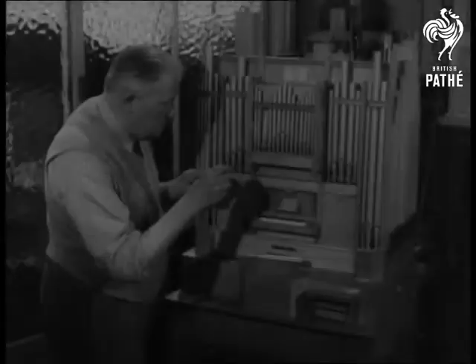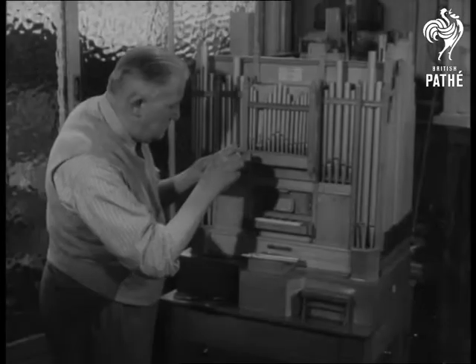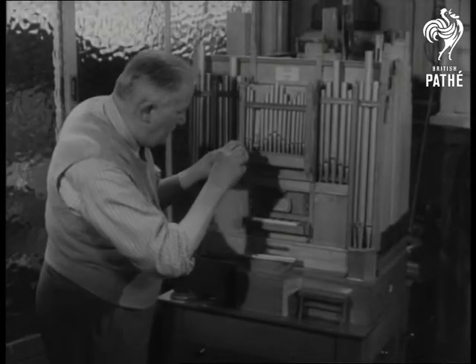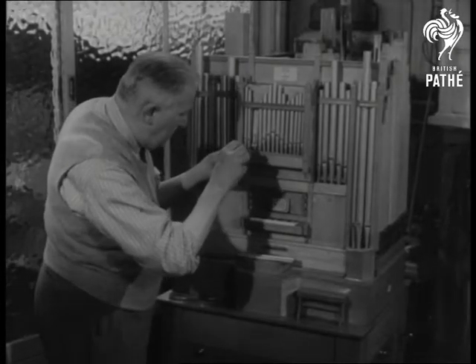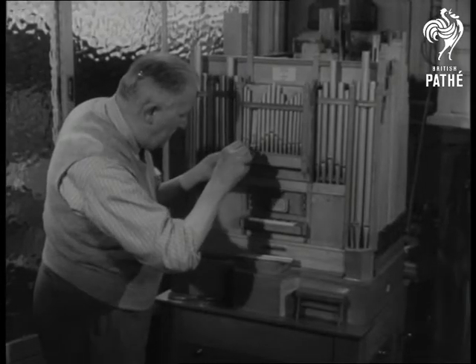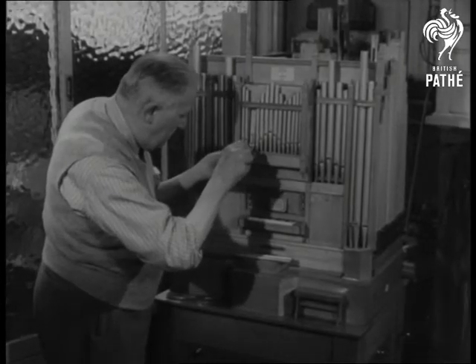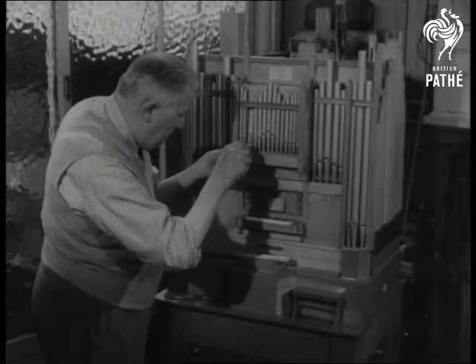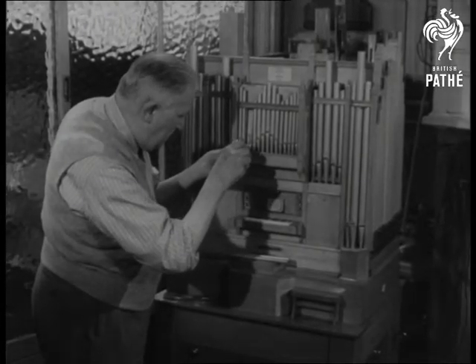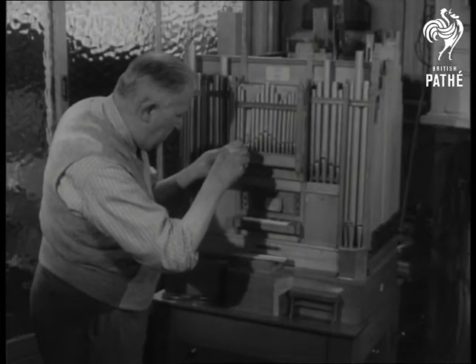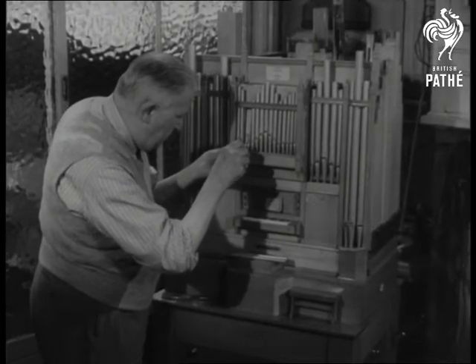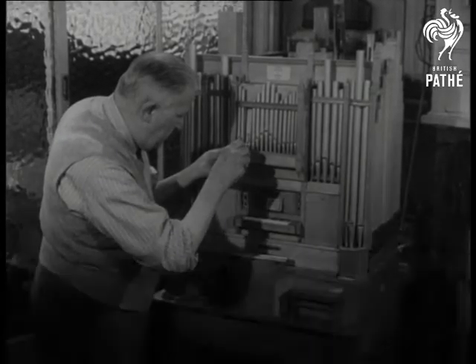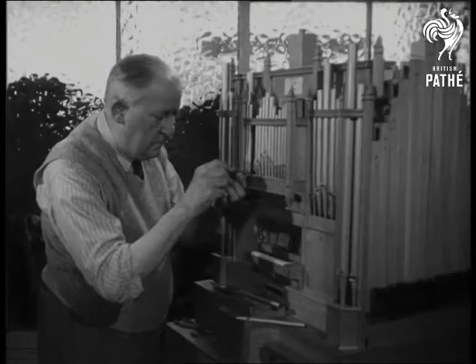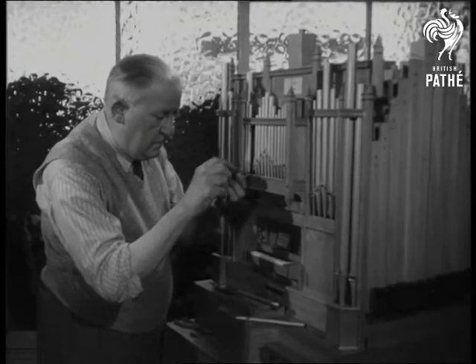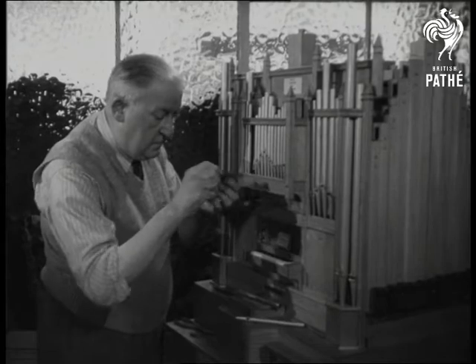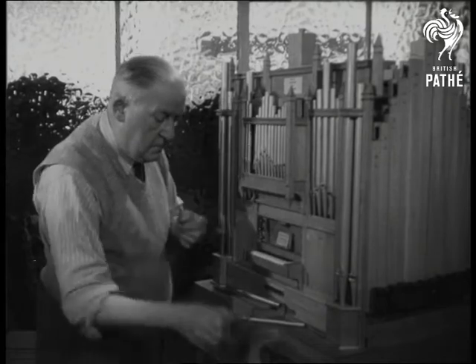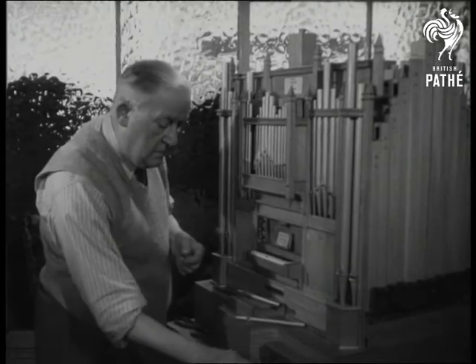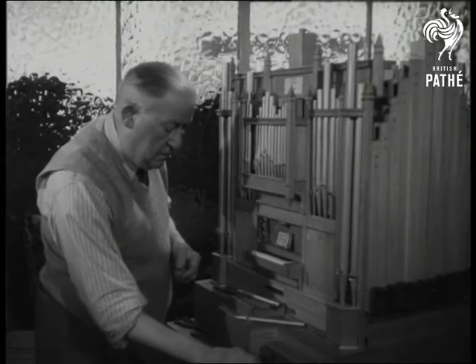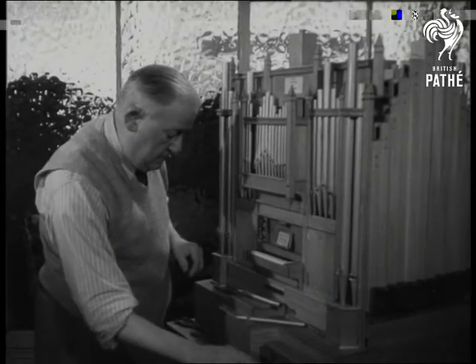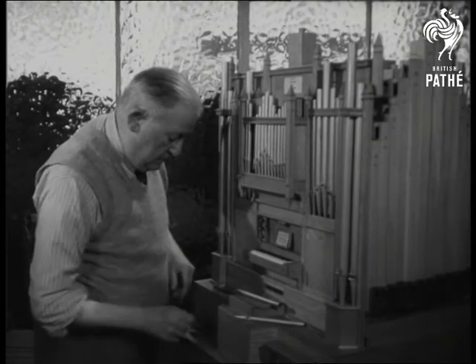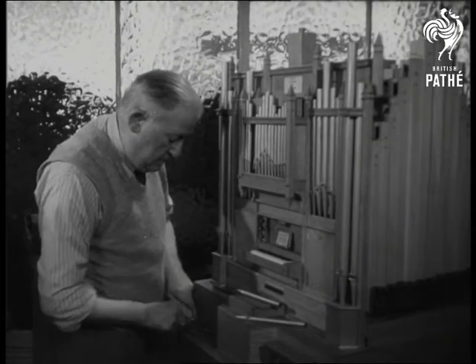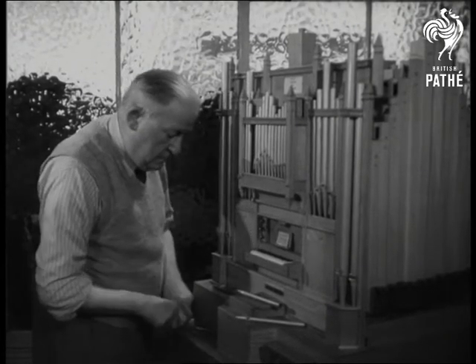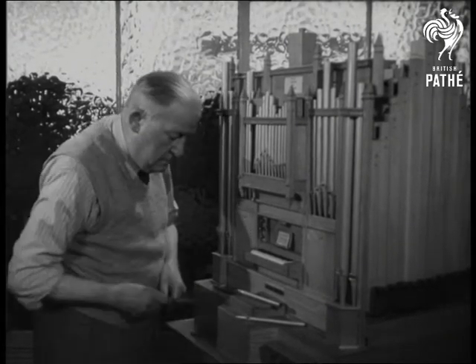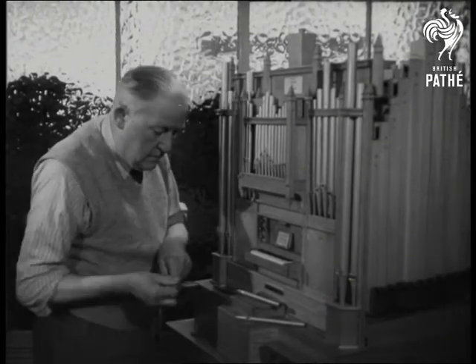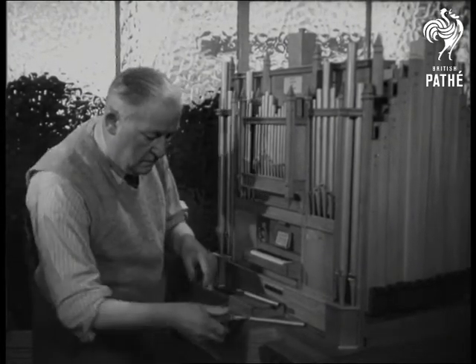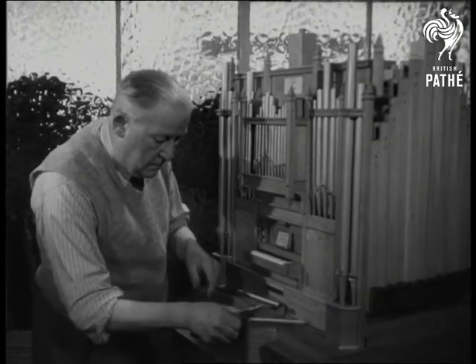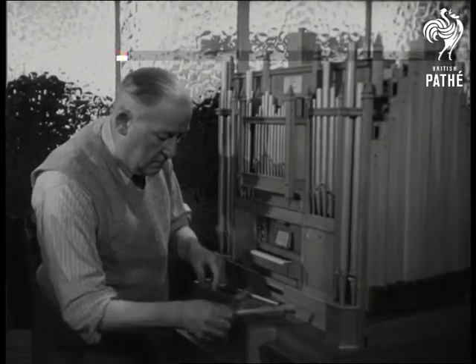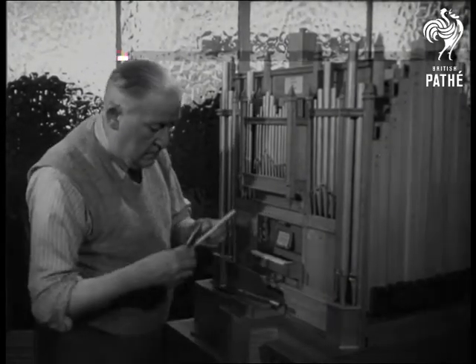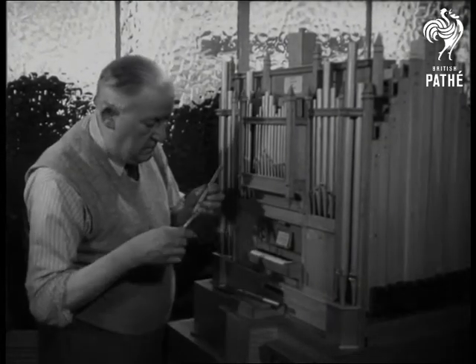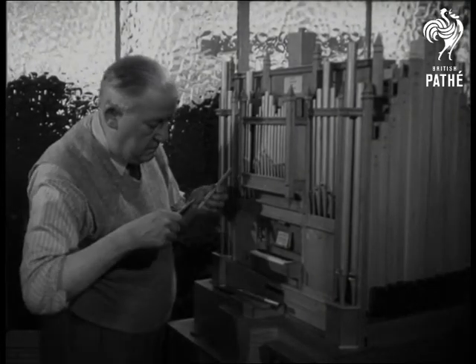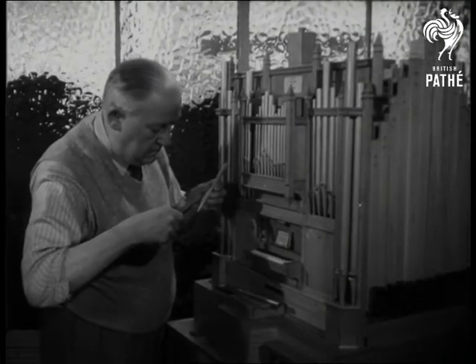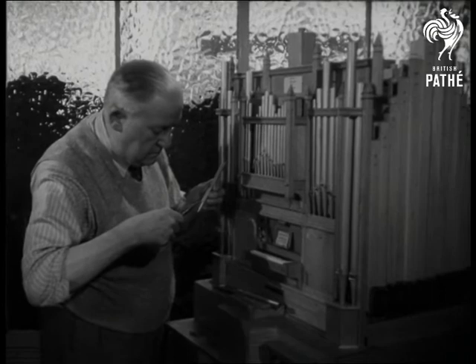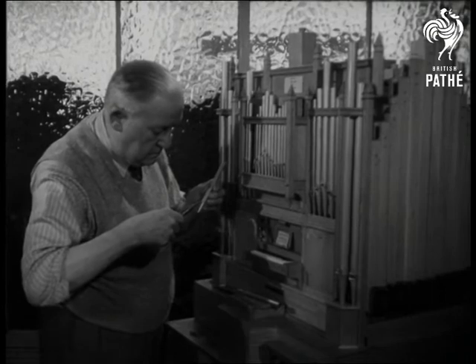Over to Brighton, Sussex, where 70-year-old Benjamin Williter has built a miniature church organ. Only three feet high, the model has keys so tiny that even a child's fingers are too broad.